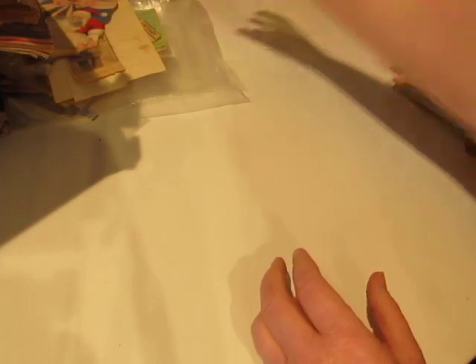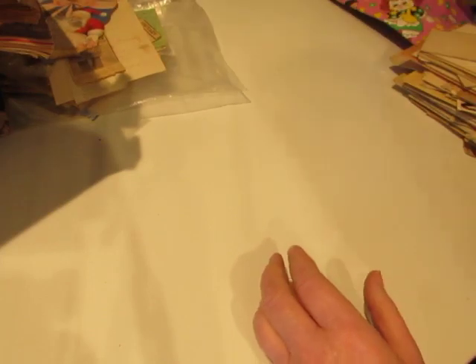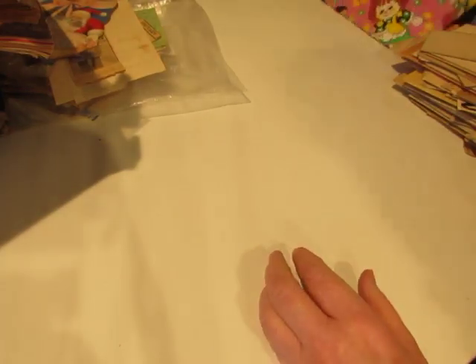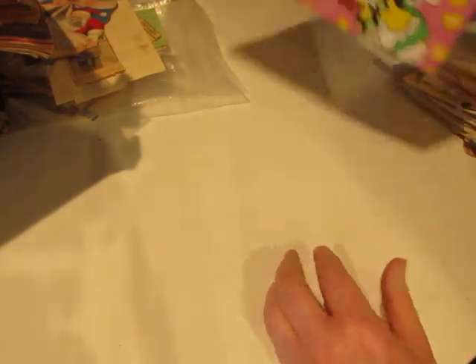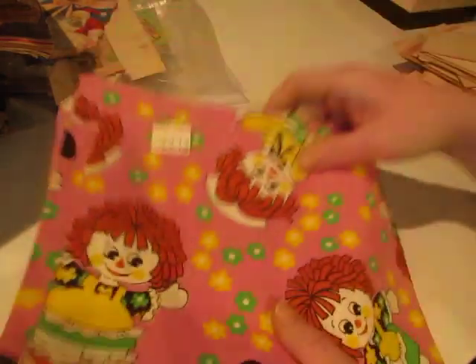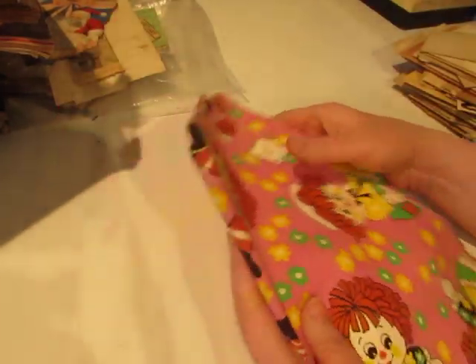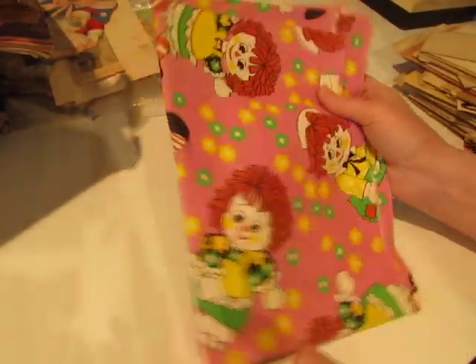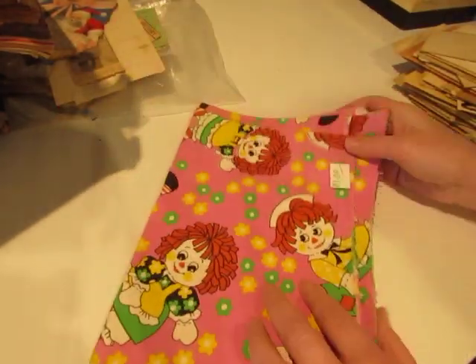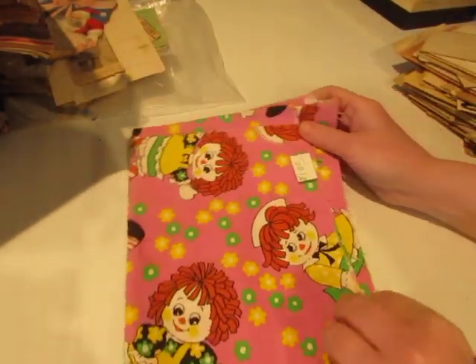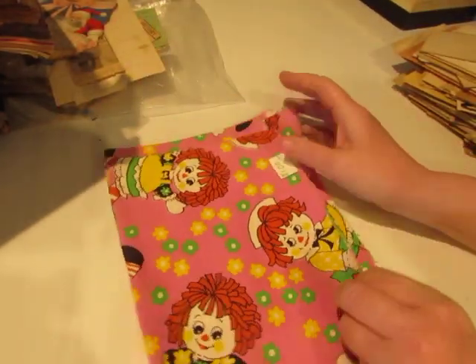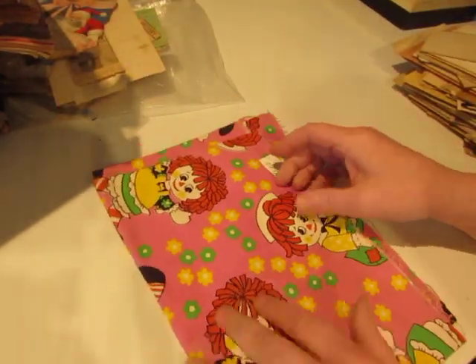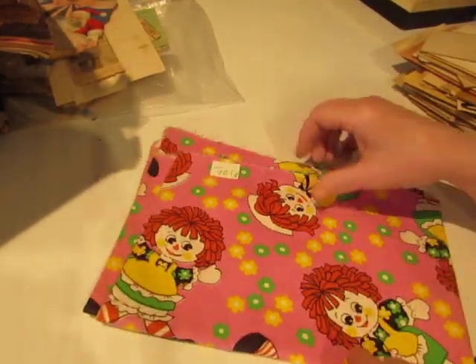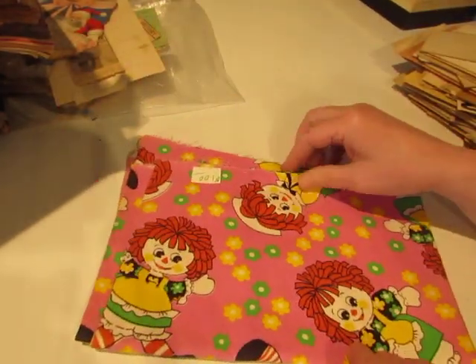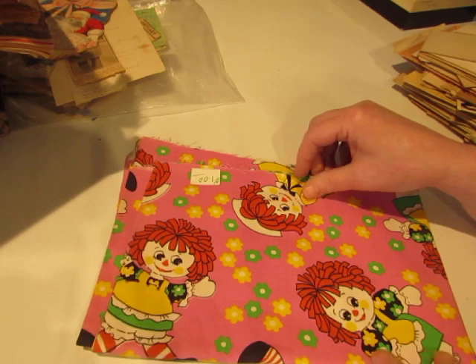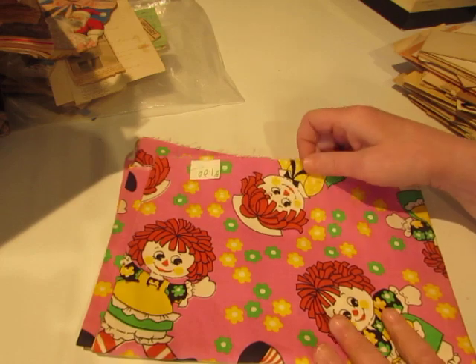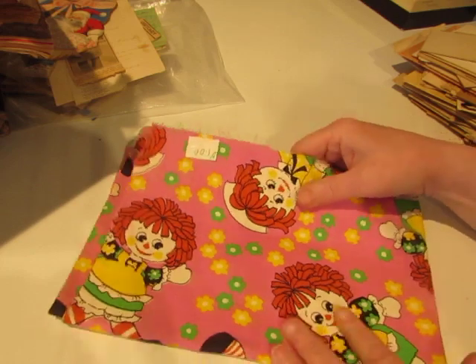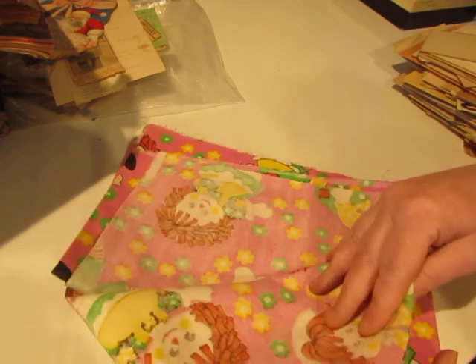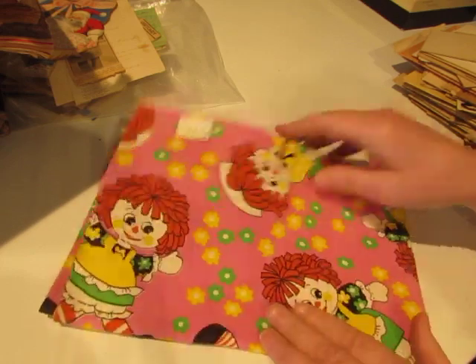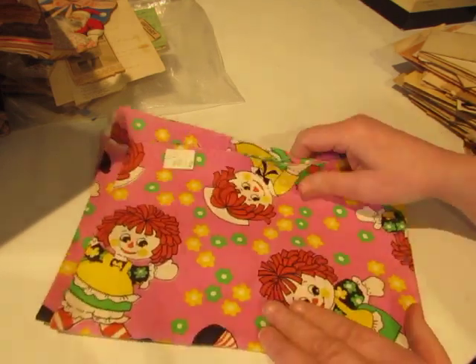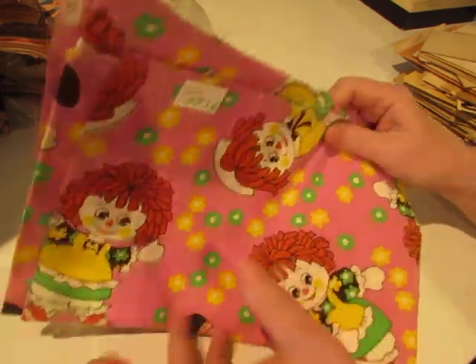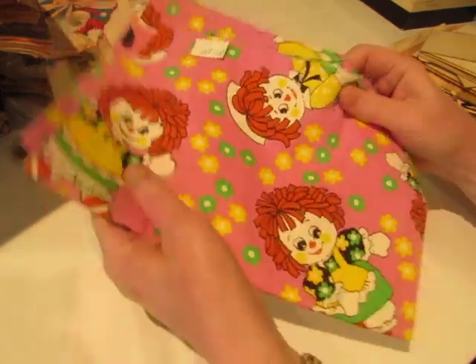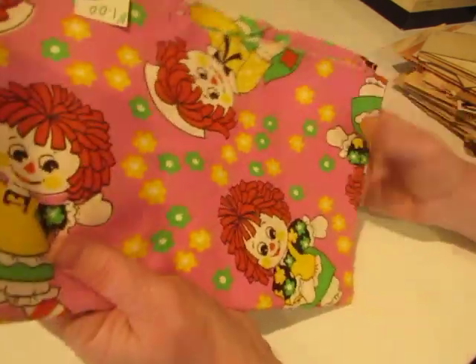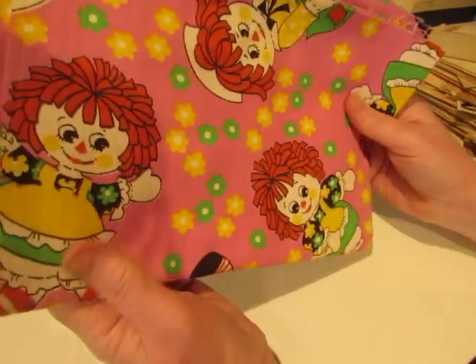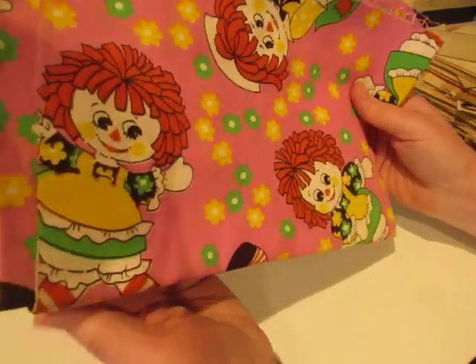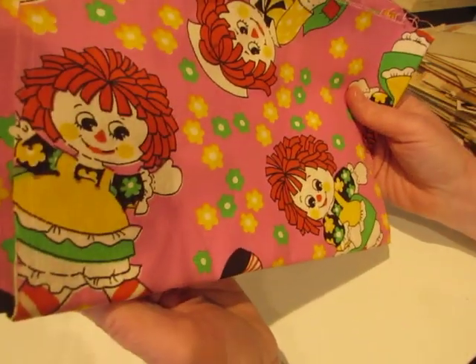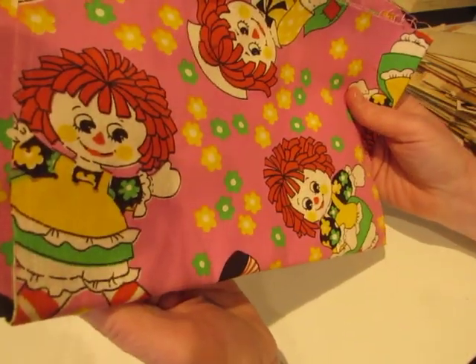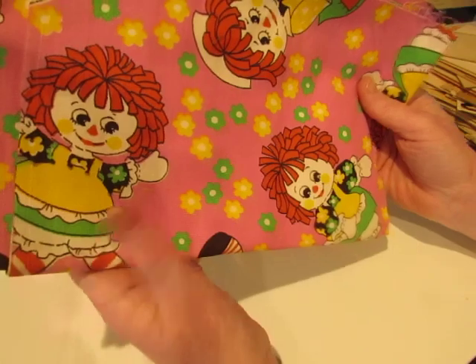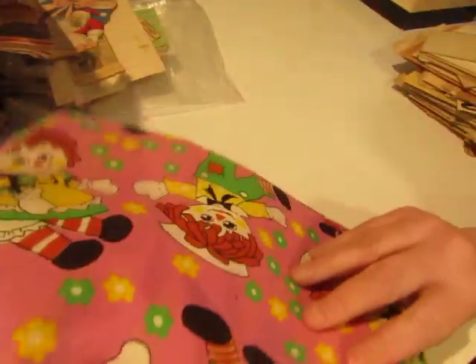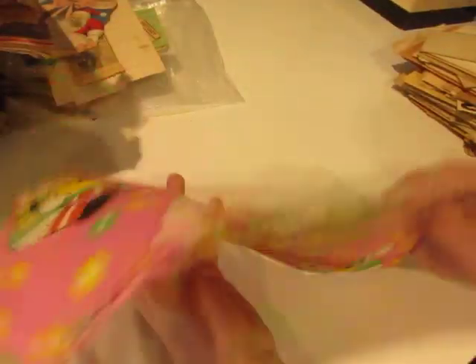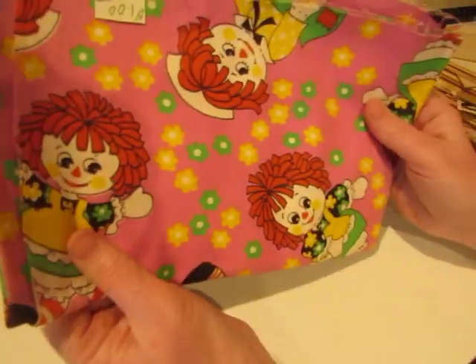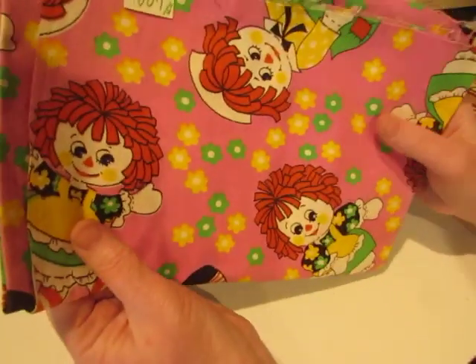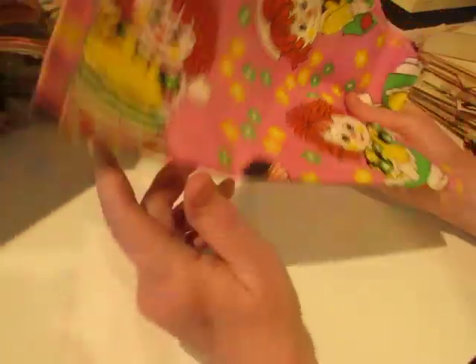And I got this piece of fabric with Raggedy Ann and Raggedy Andy. I don't think it's the trademark Raggedy Ann and Andy — I think they're just dolls that look like them — but I'm going to use that in Raggedy Ann journals.